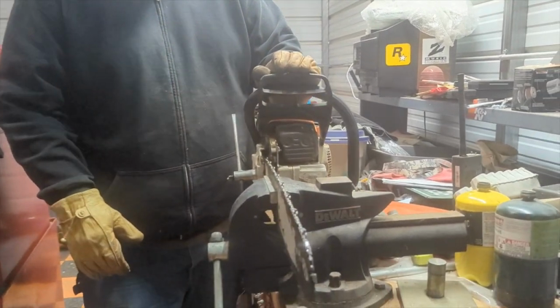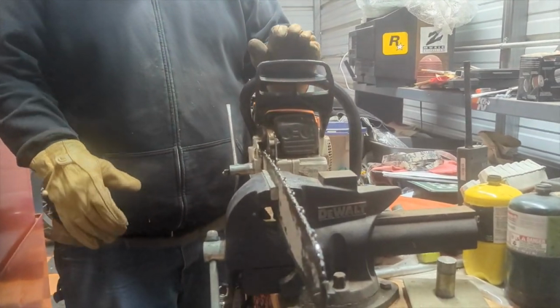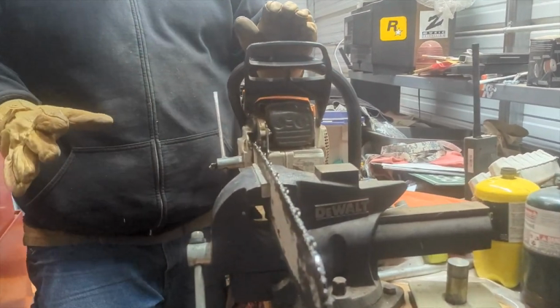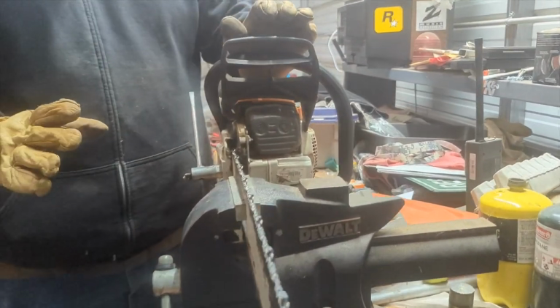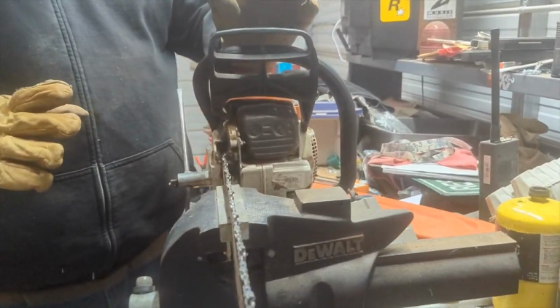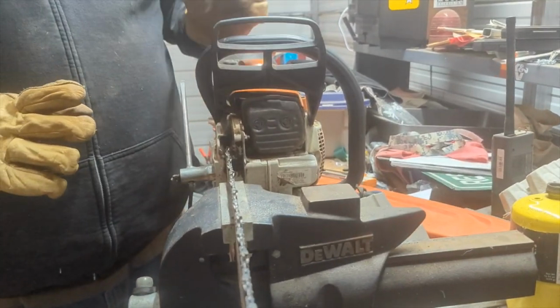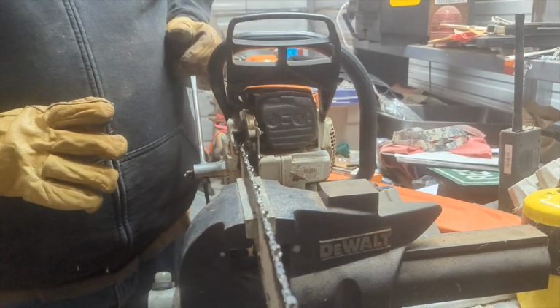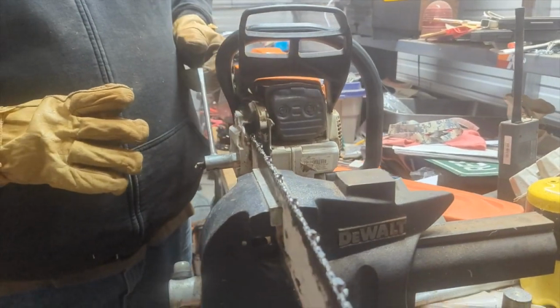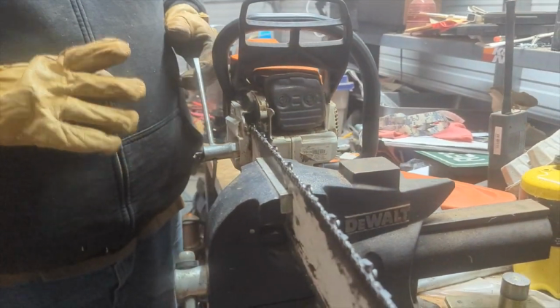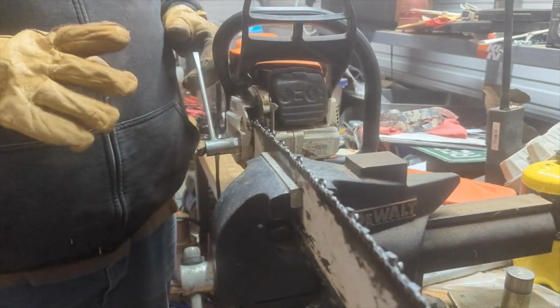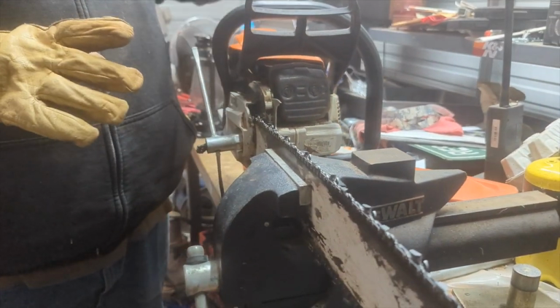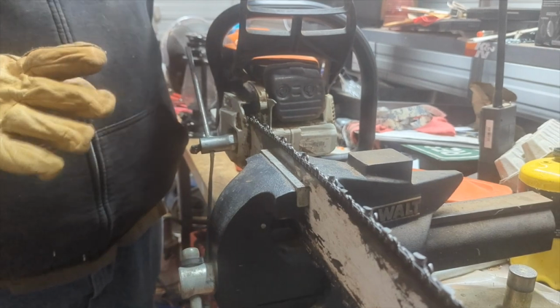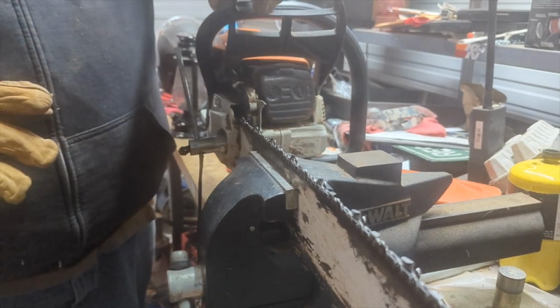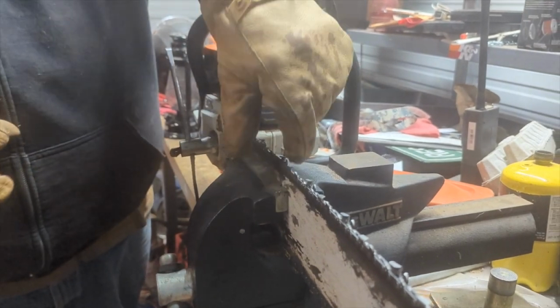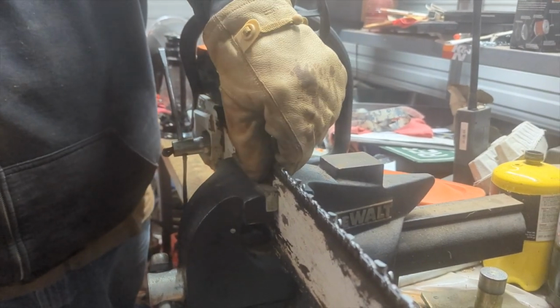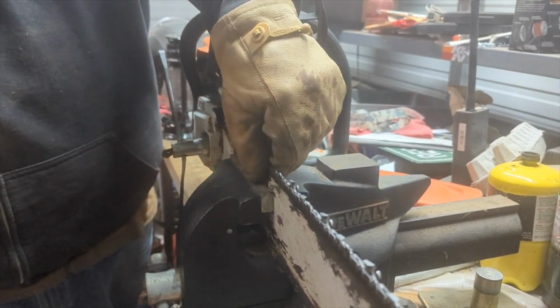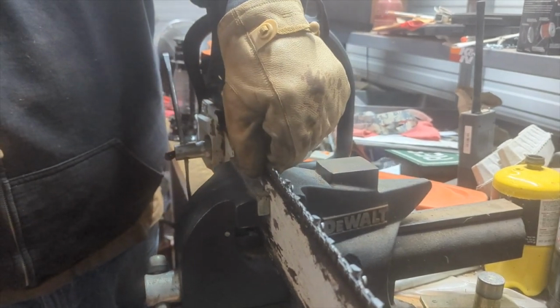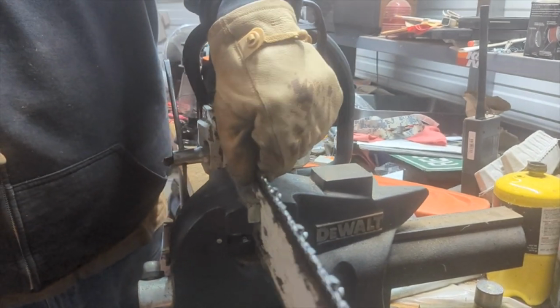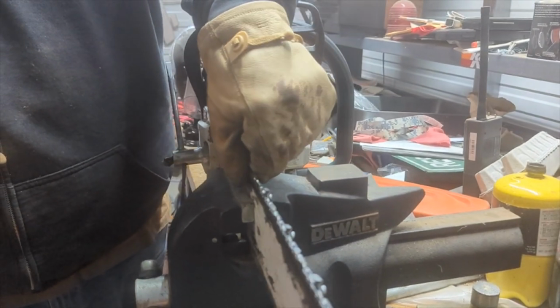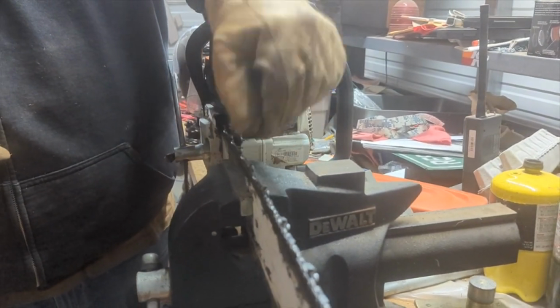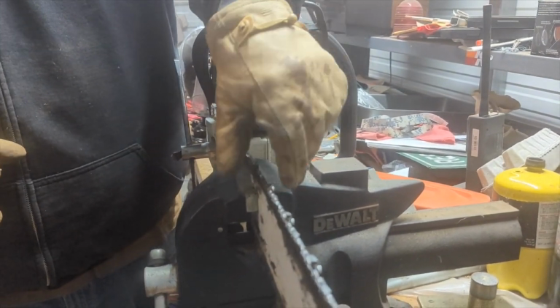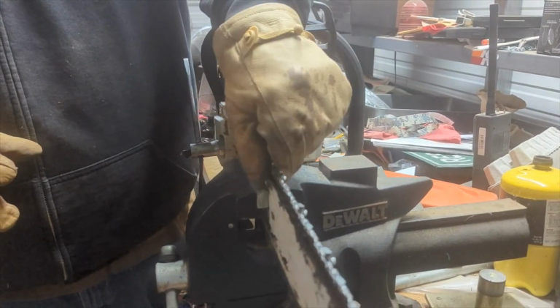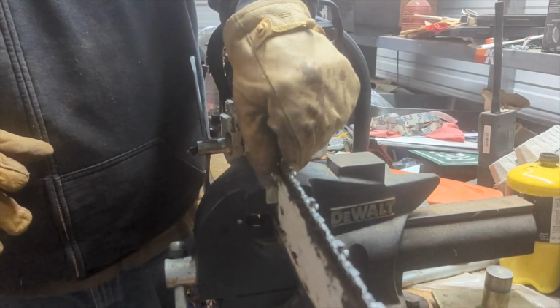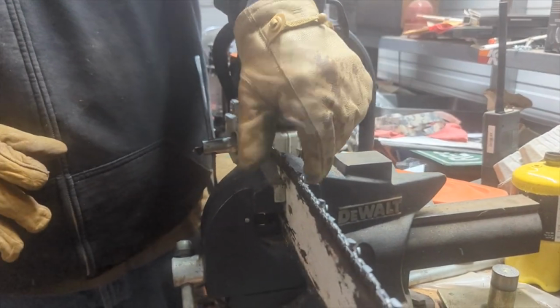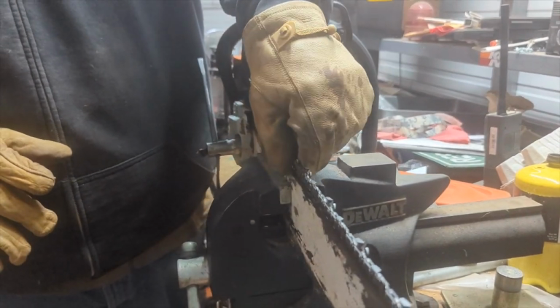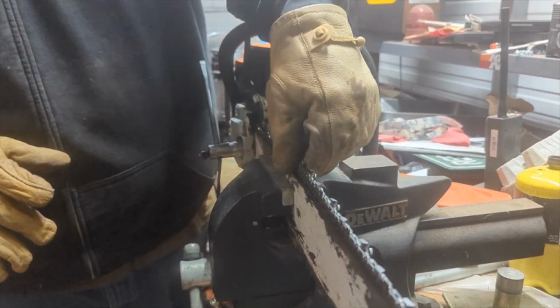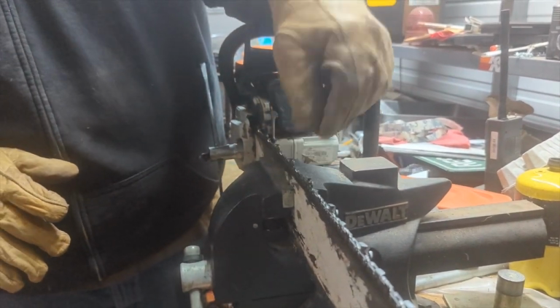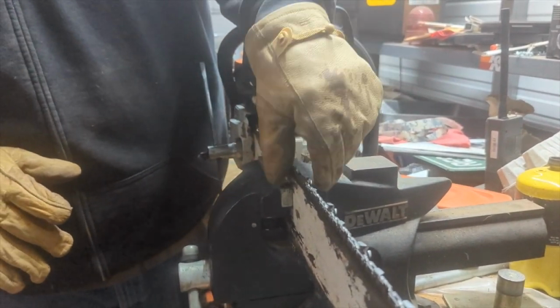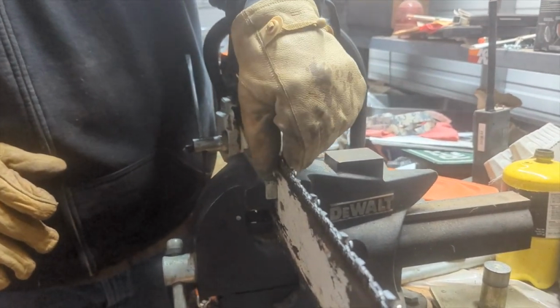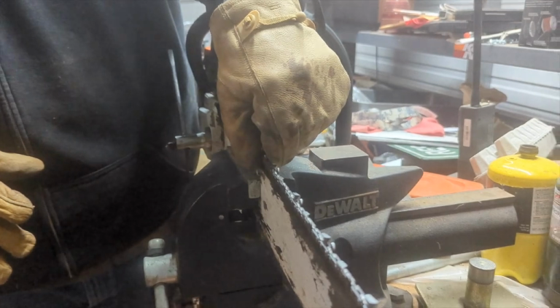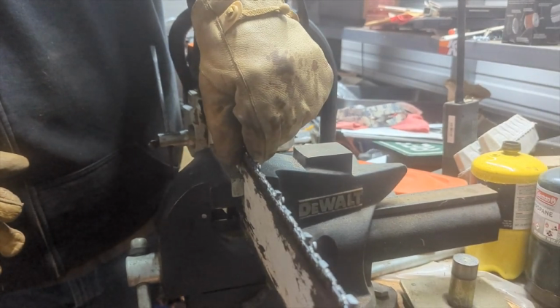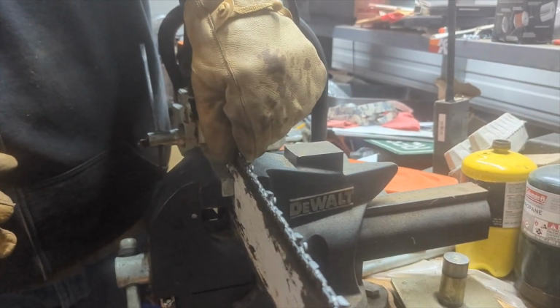So let's go through and tighten our chainsaw blade. I just got done sharpening this, now I need to tighten this. As you can see, it's loose.